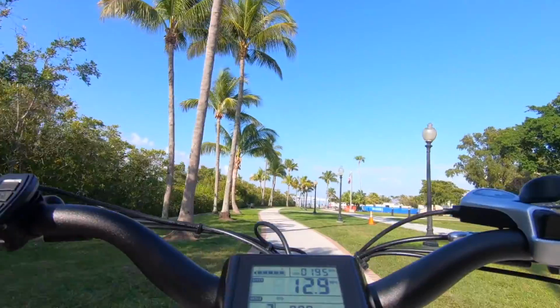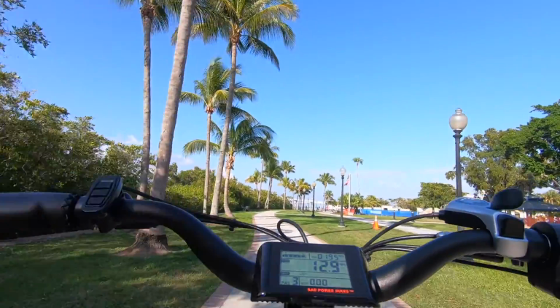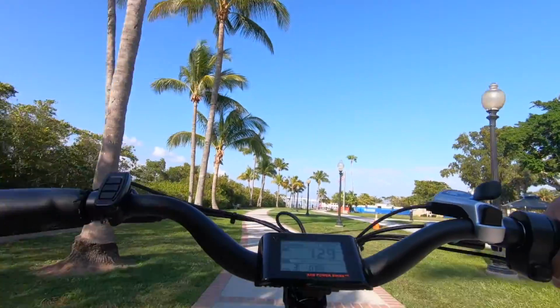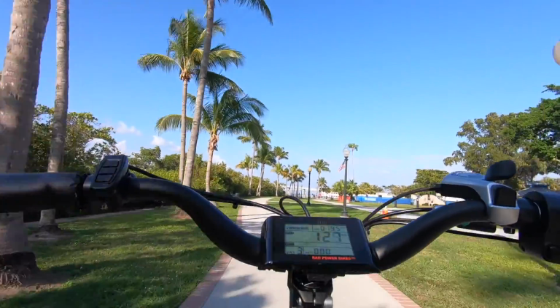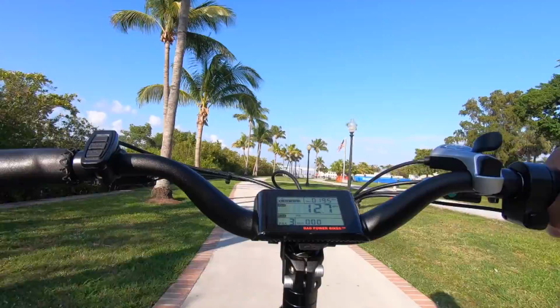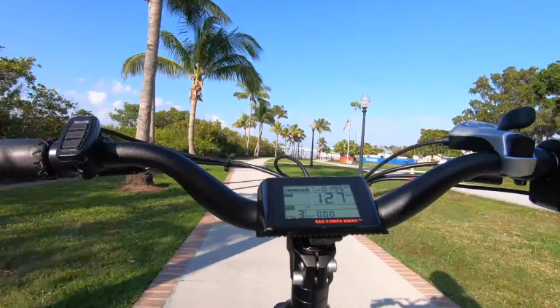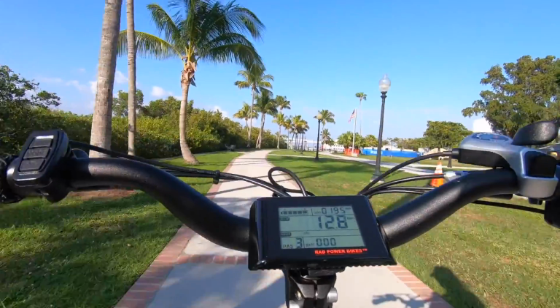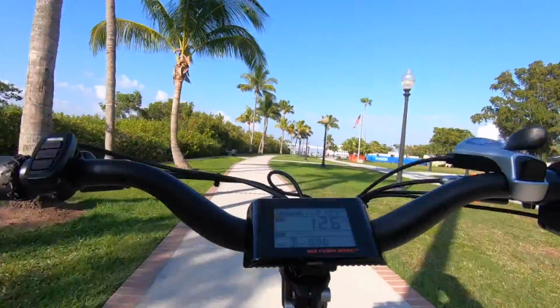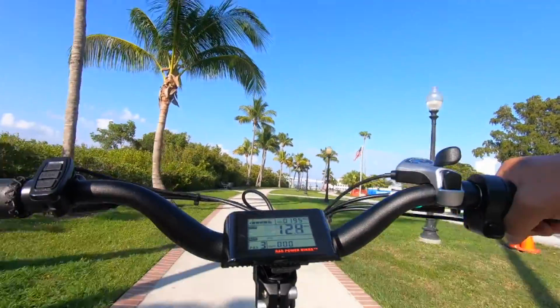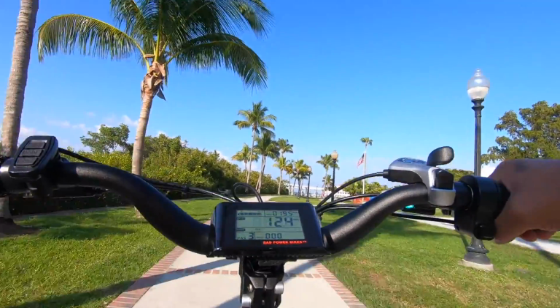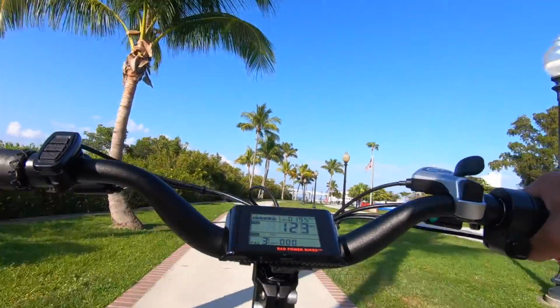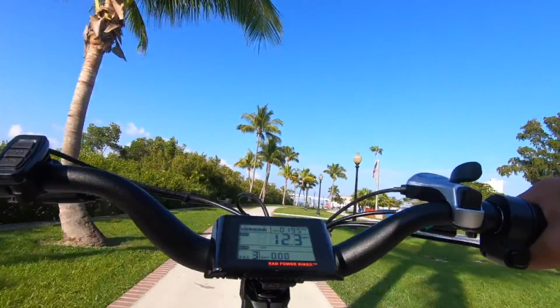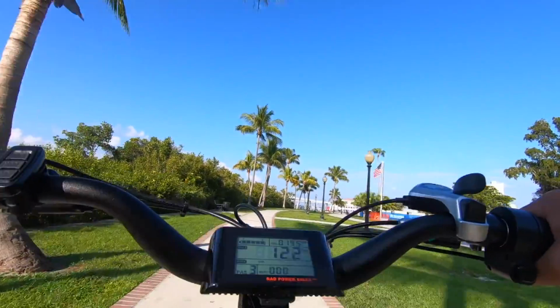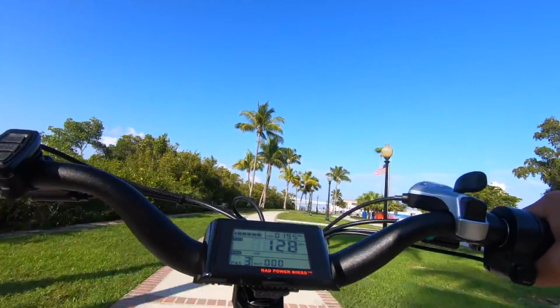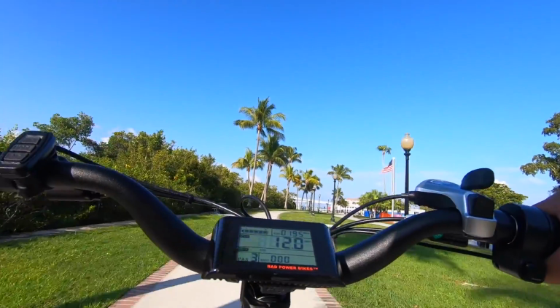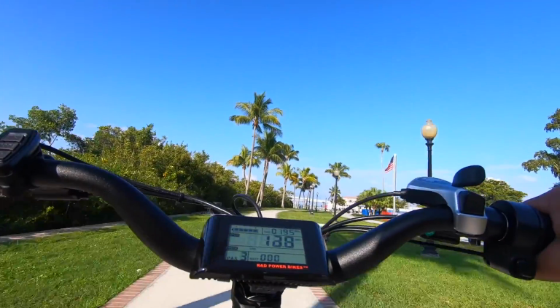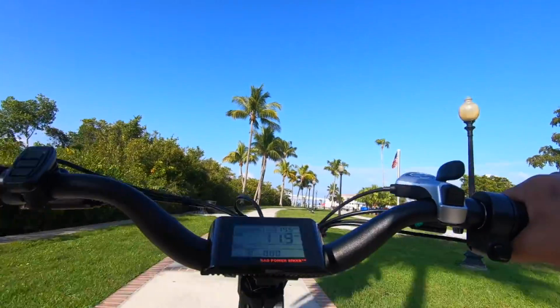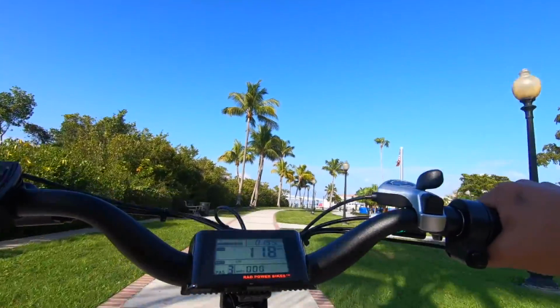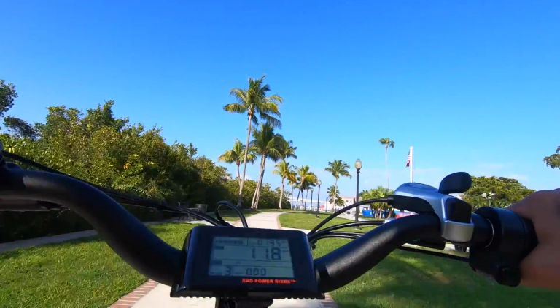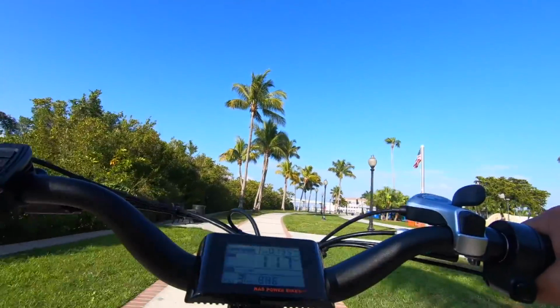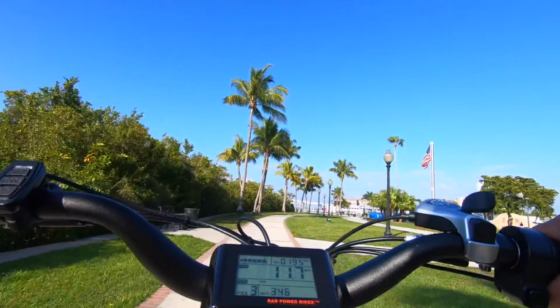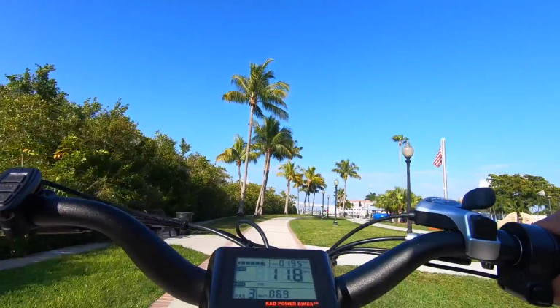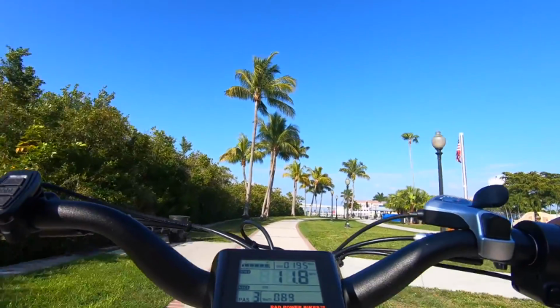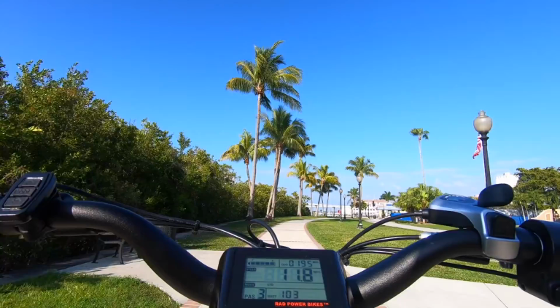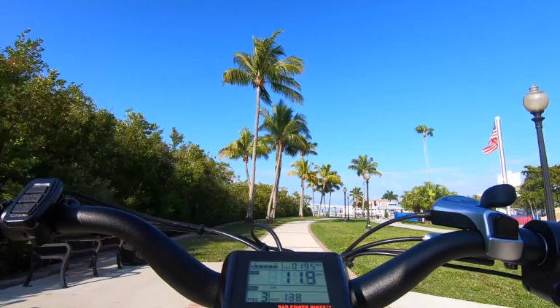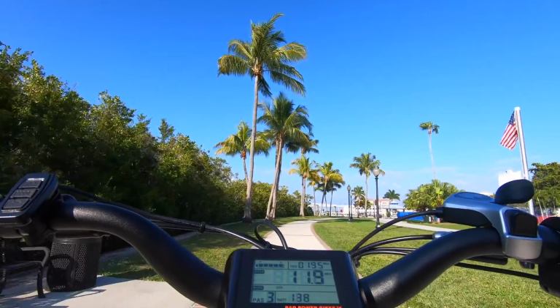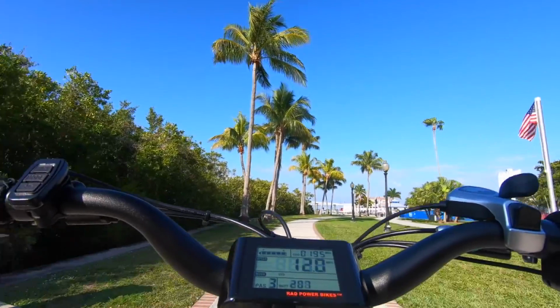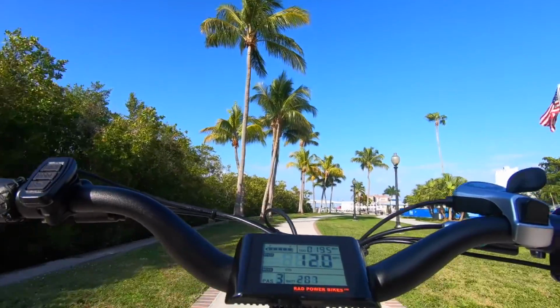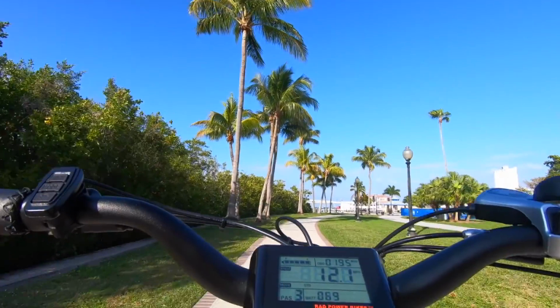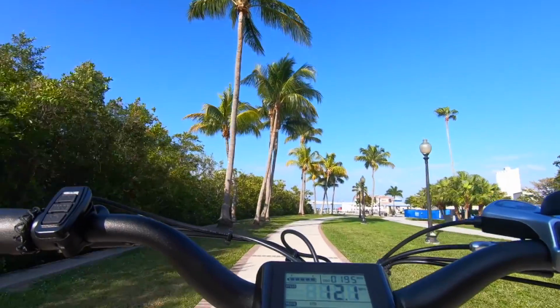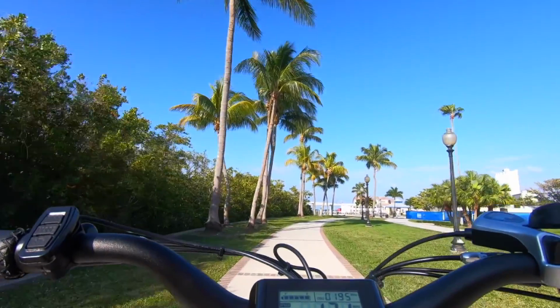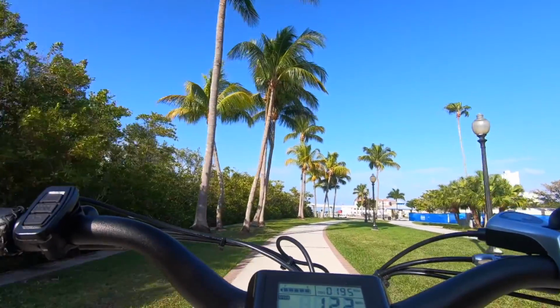The Rad power bike allows me to cover more ground, and being an enthusiast photographer in my free time, the bike has allowed me to see more places in less time and capture more on camera.